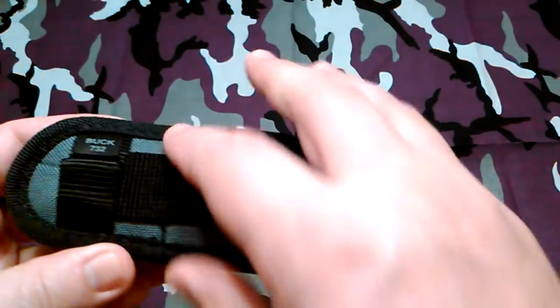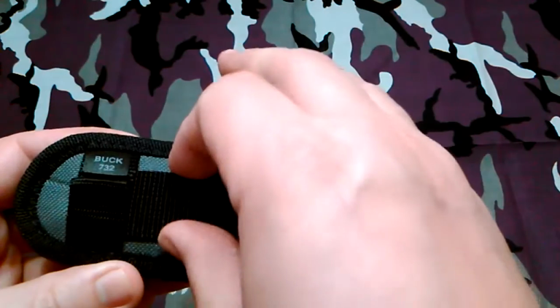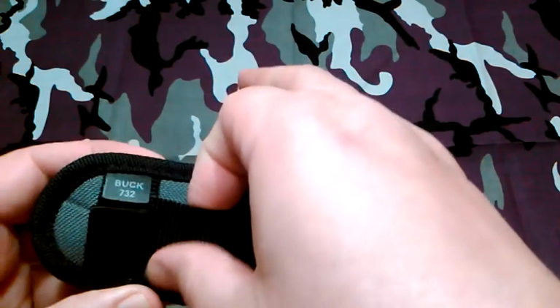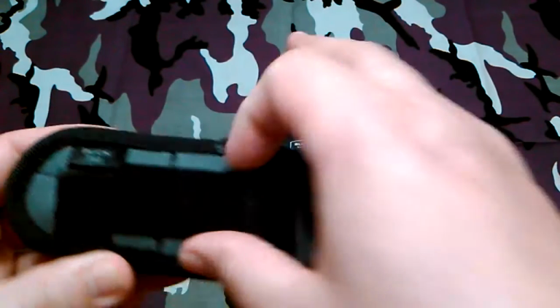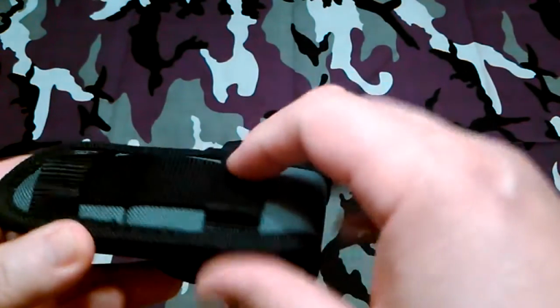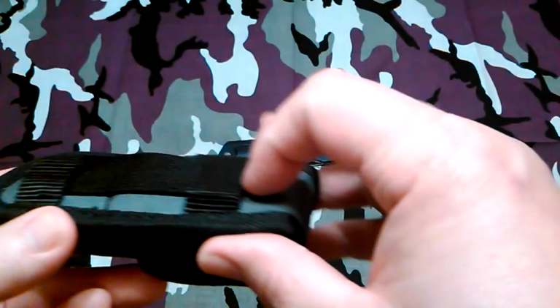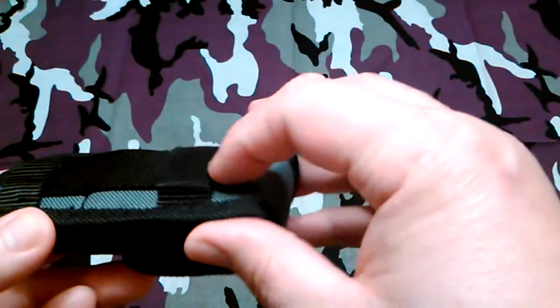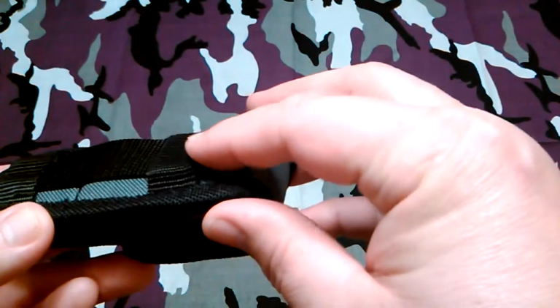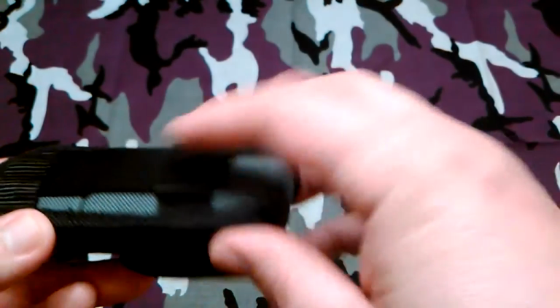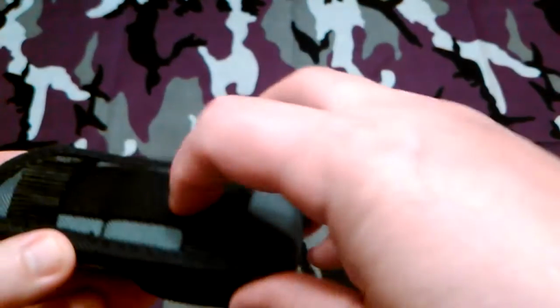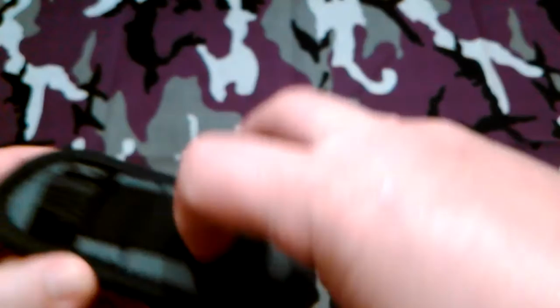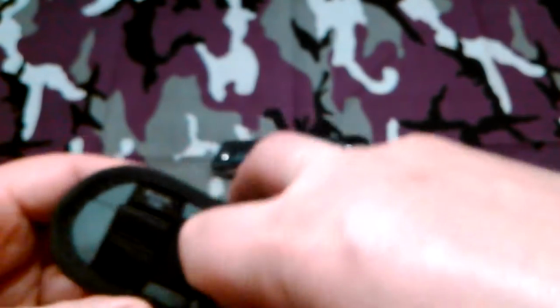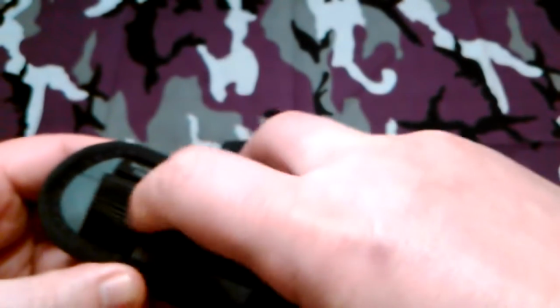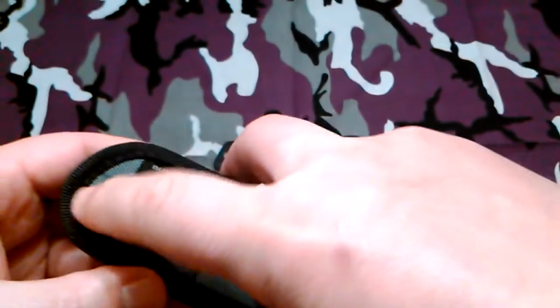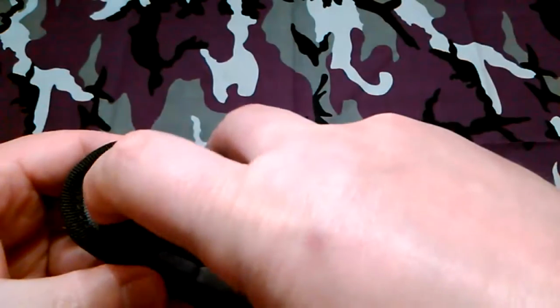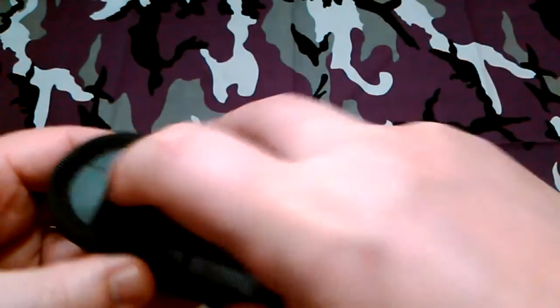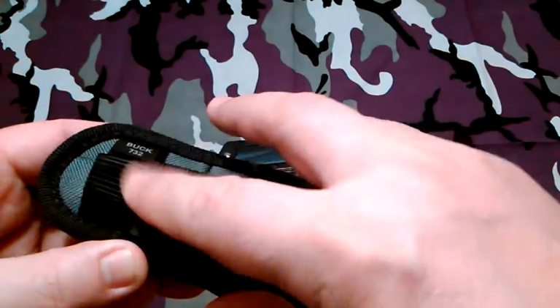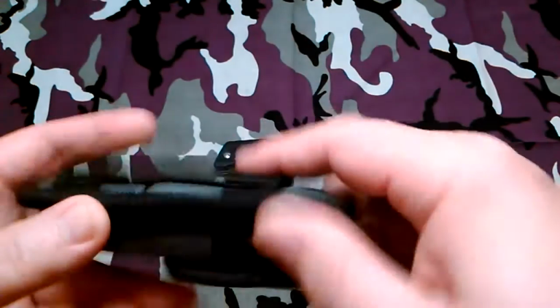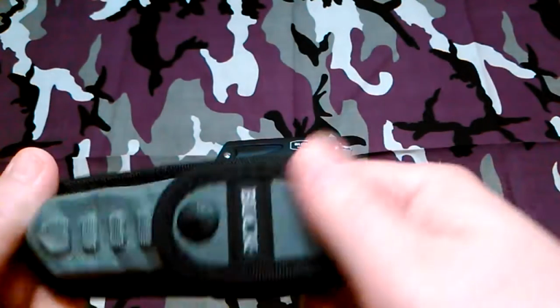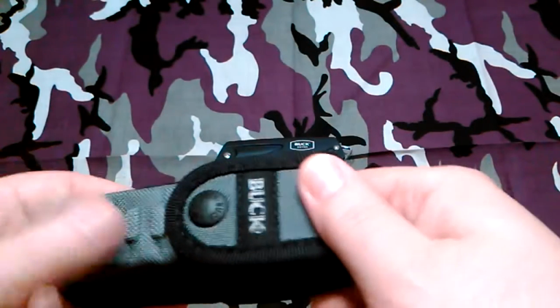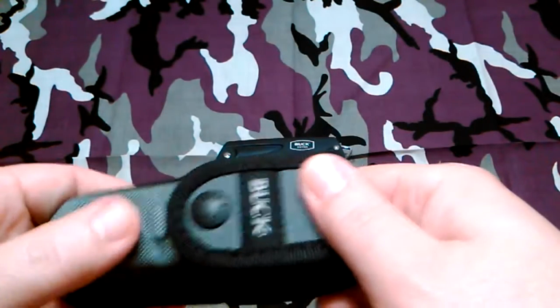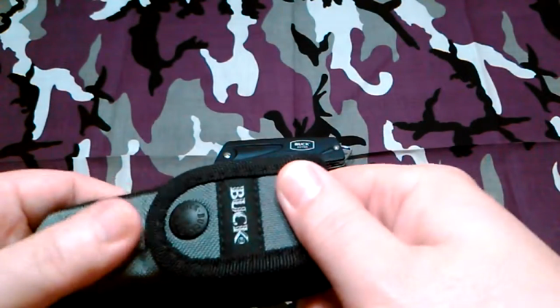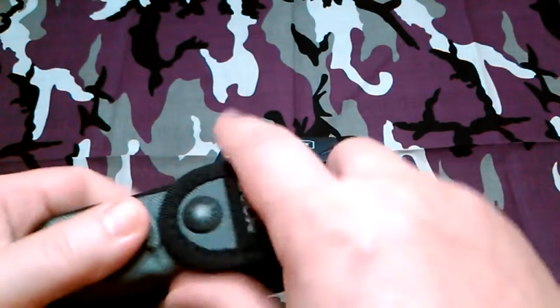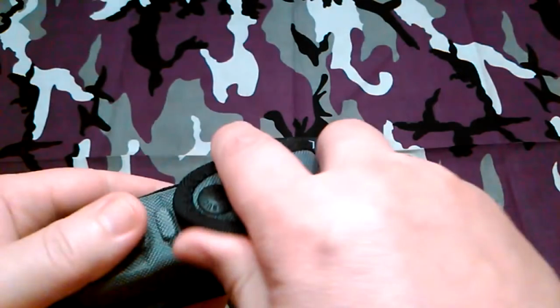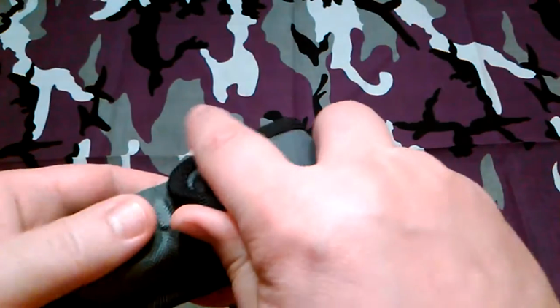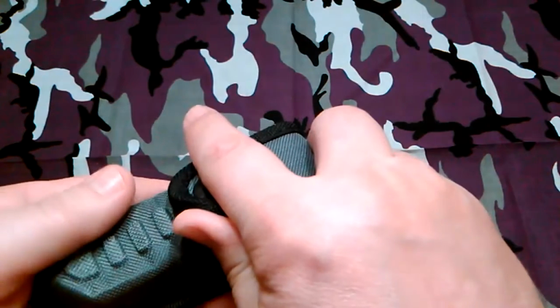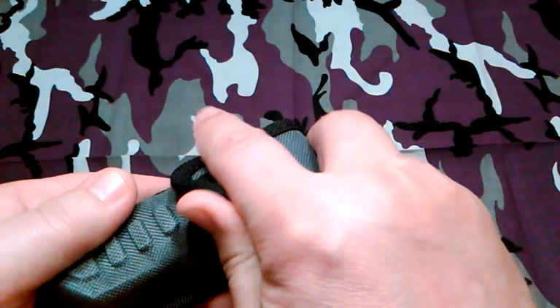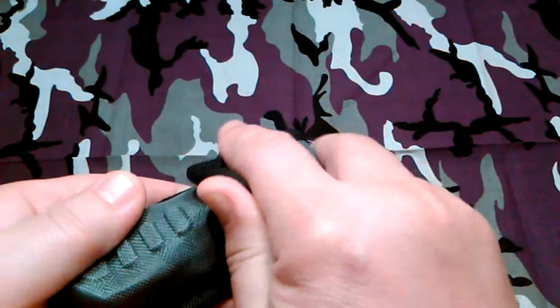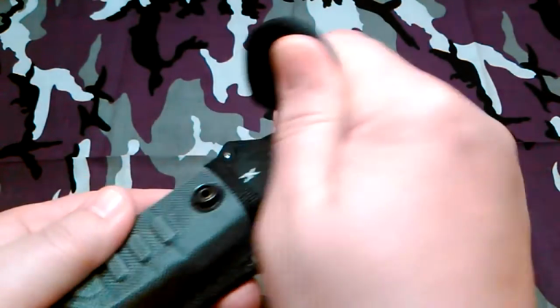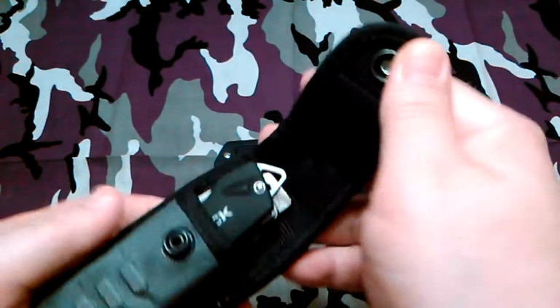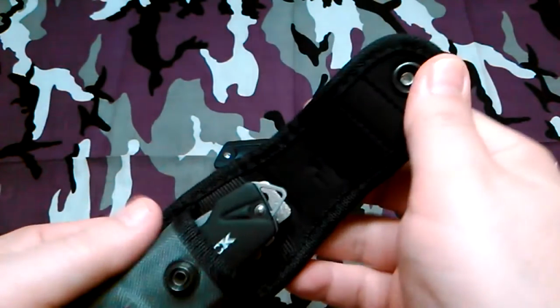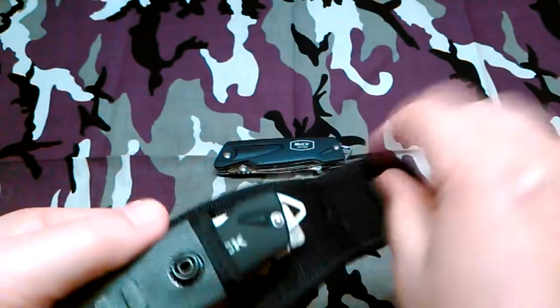You can wear it on the belt there, or you could attach these points to MOLLE webbing or something like that. There's some nice padding in there and a nice snap closure.